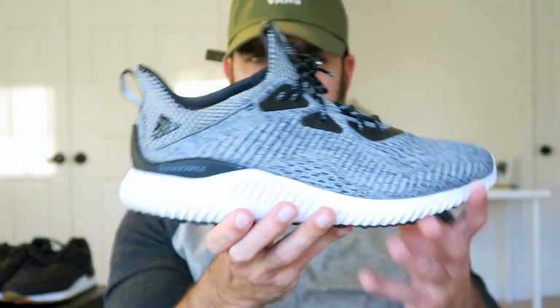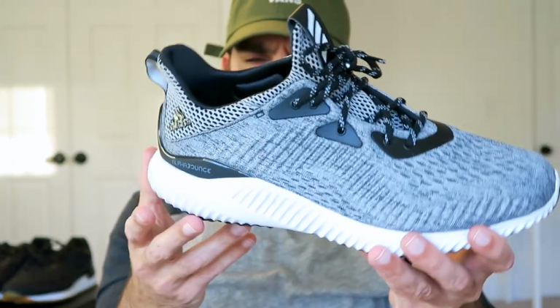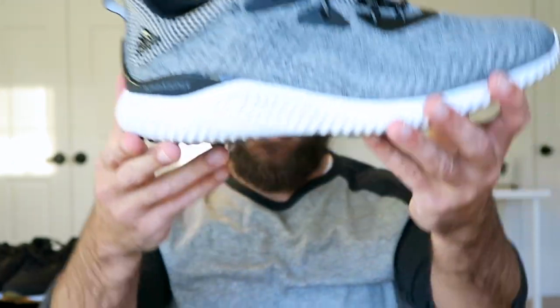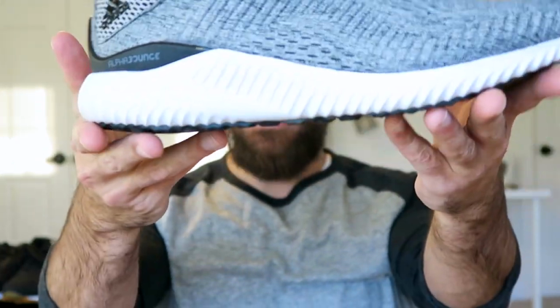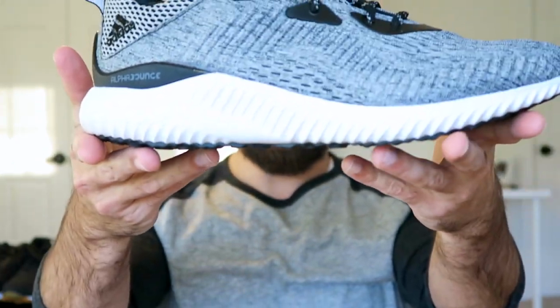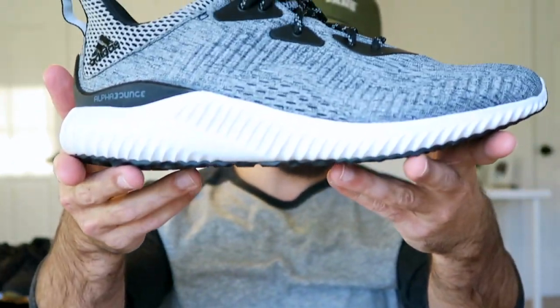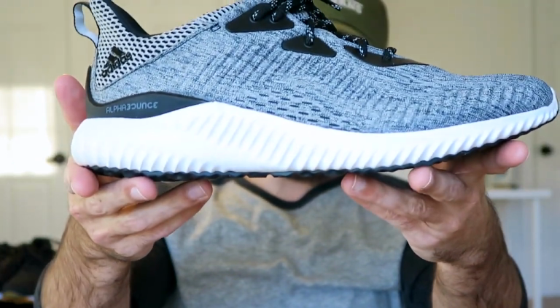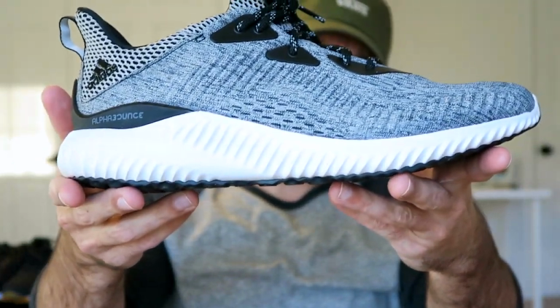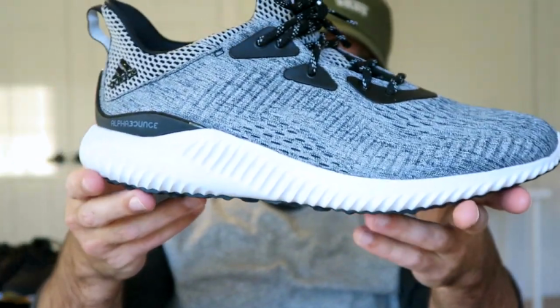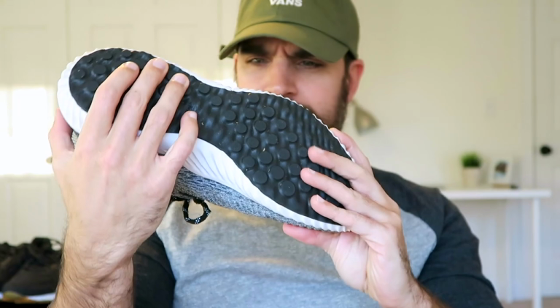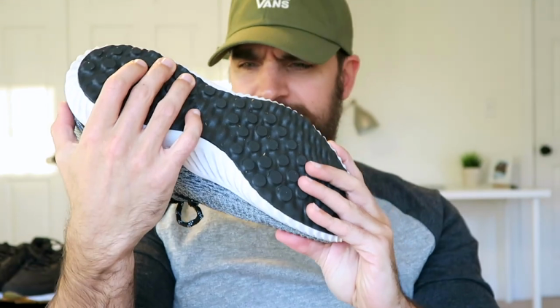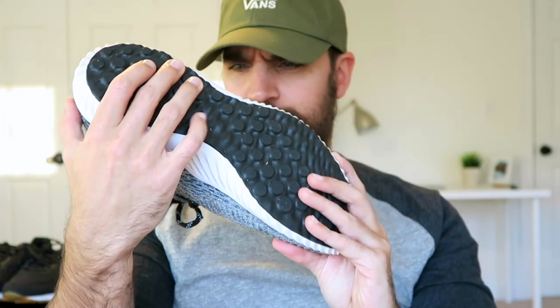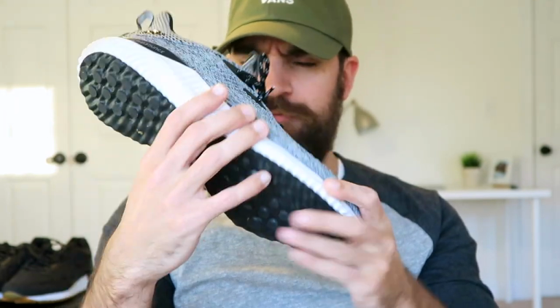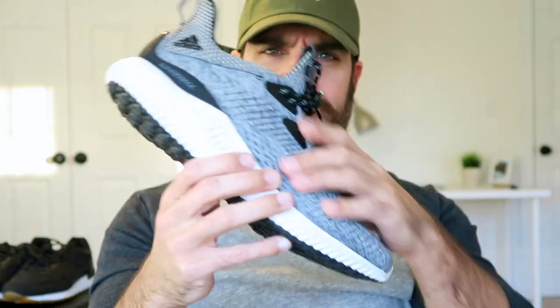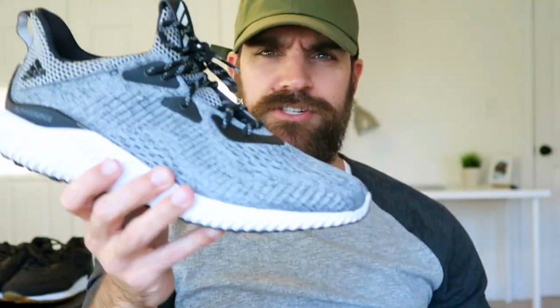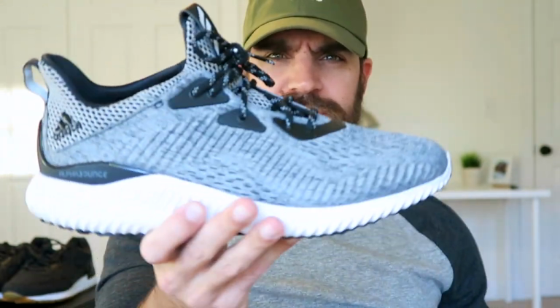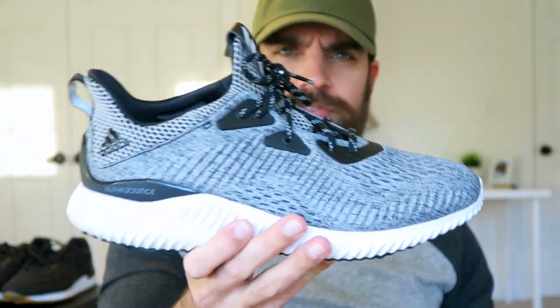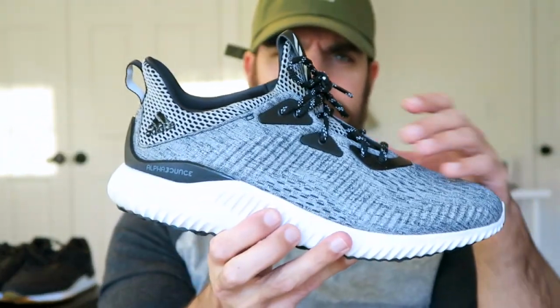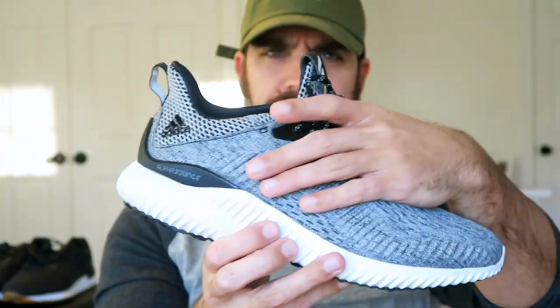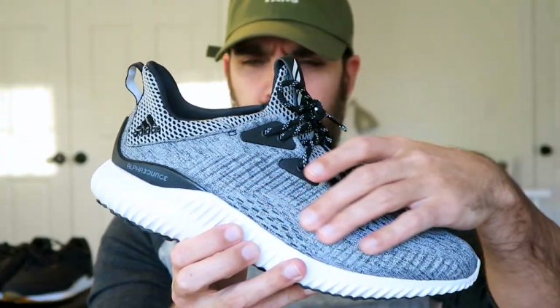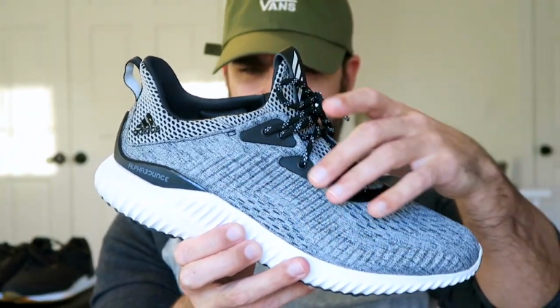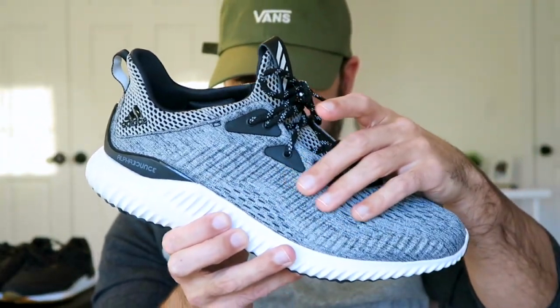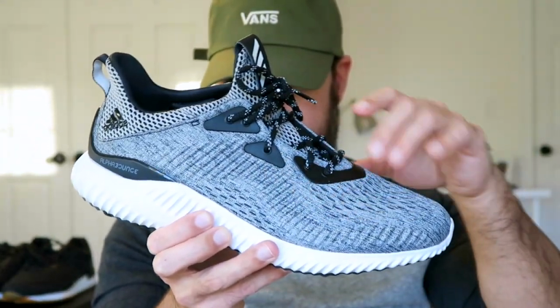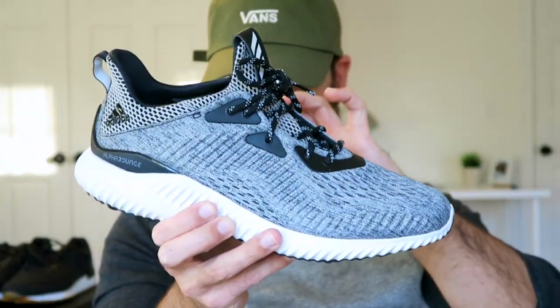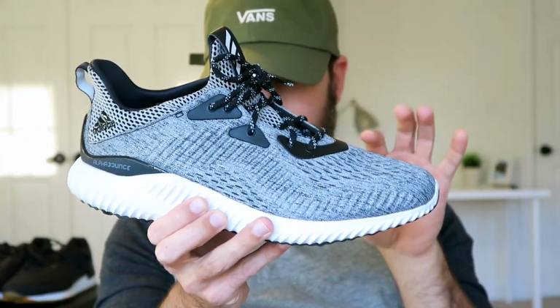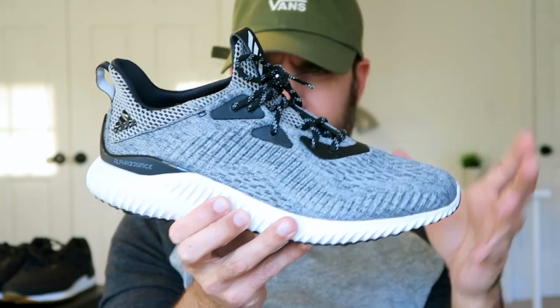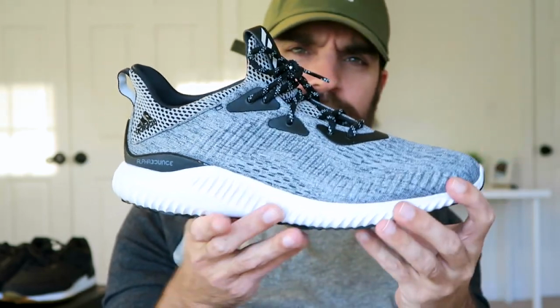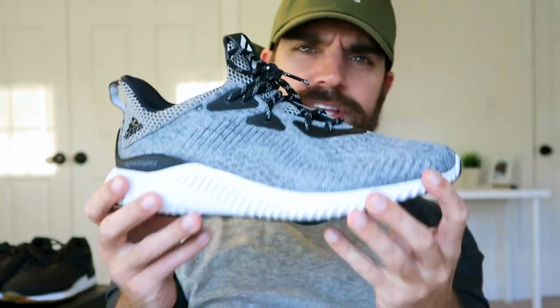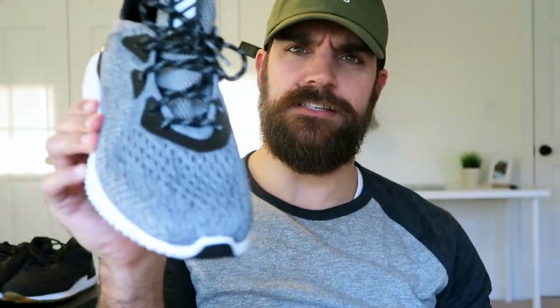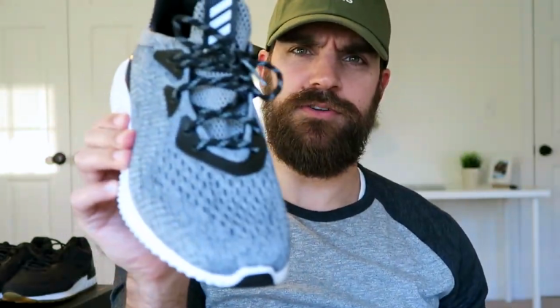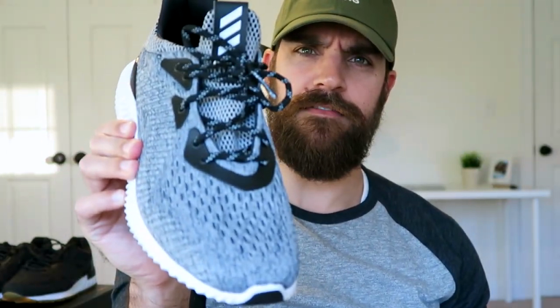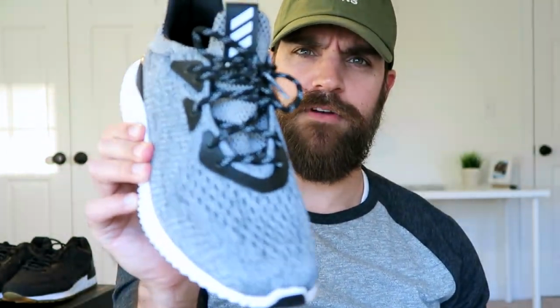Still, the gray colorway makes it something that anyone could wear all the time. It's not just a solid gray — it has a mixture of black and other gray tones, and the laces do have a gray speckle as well.